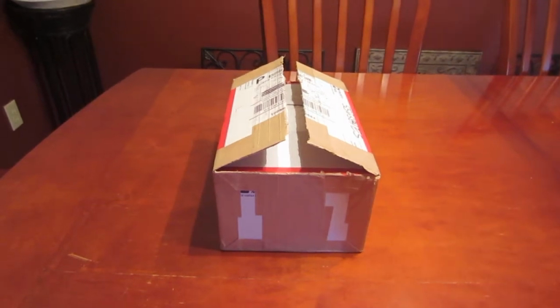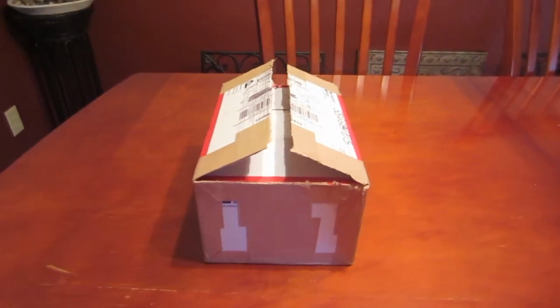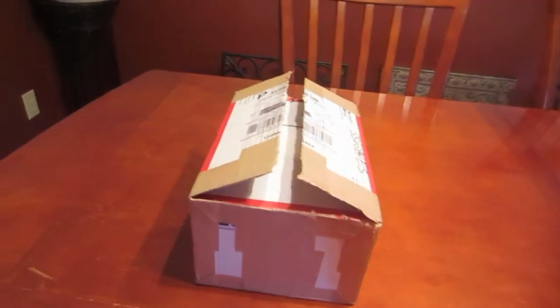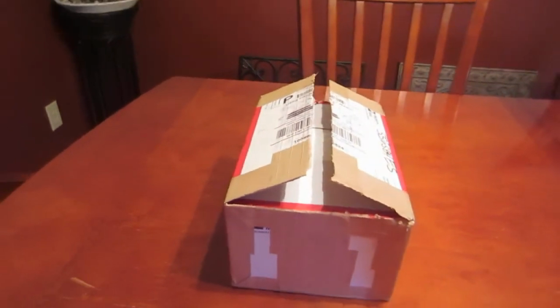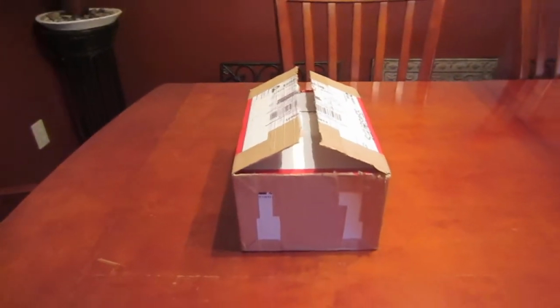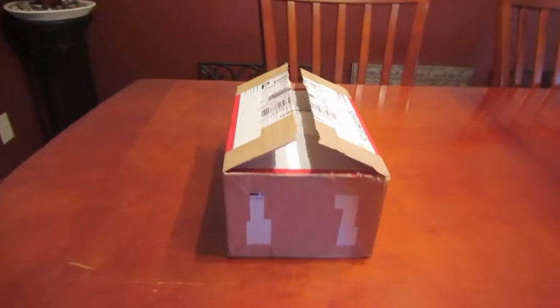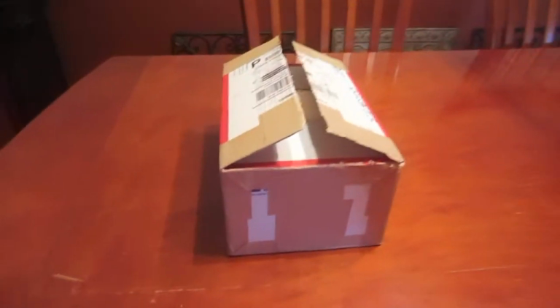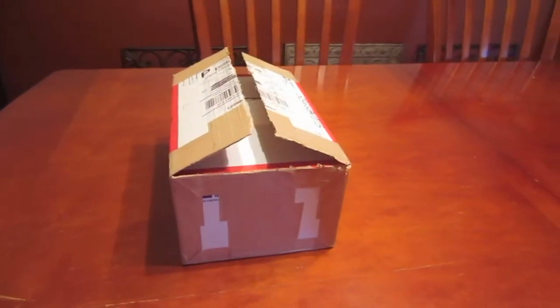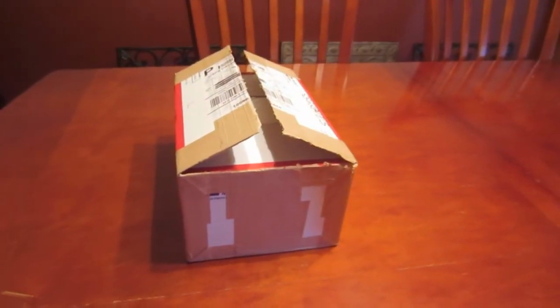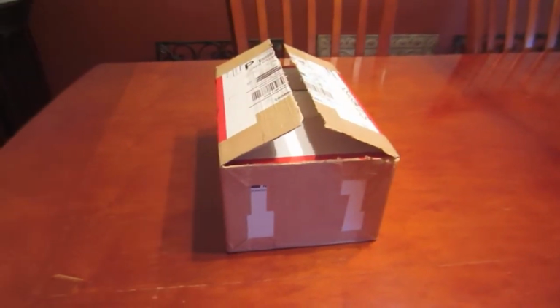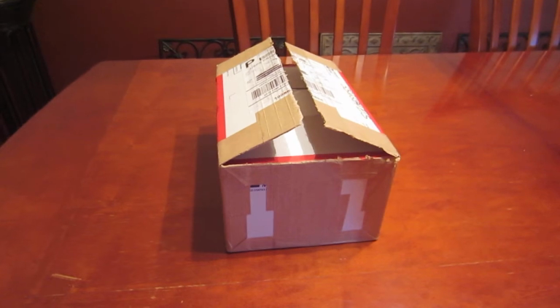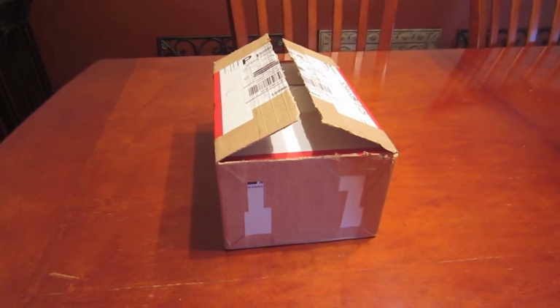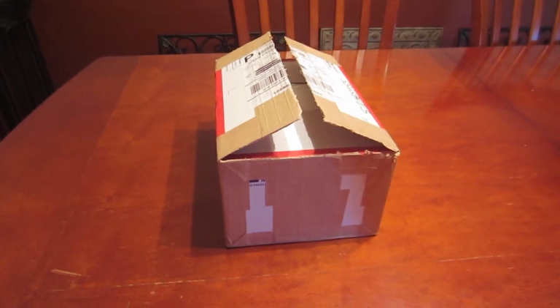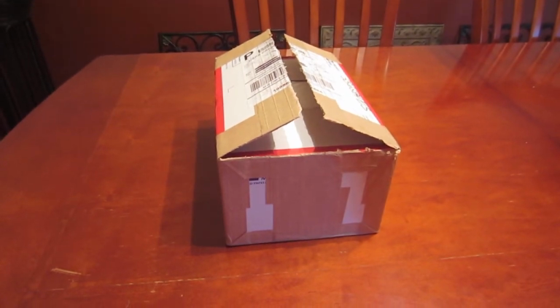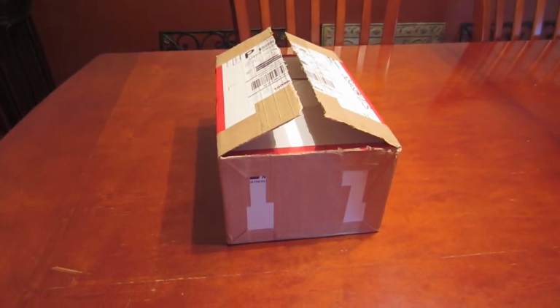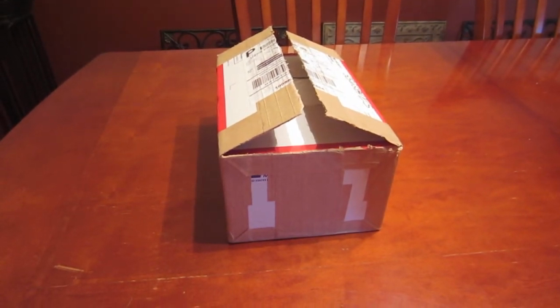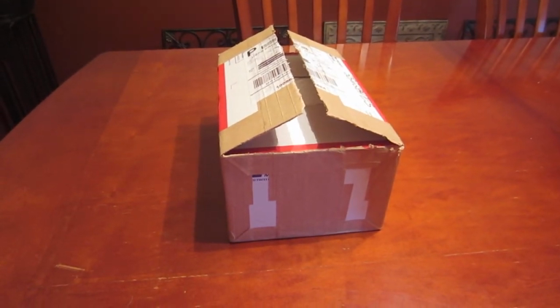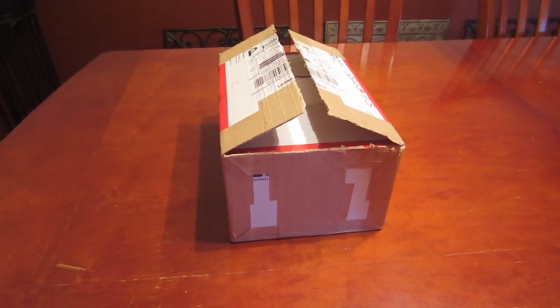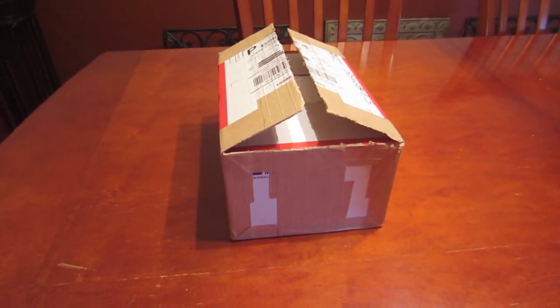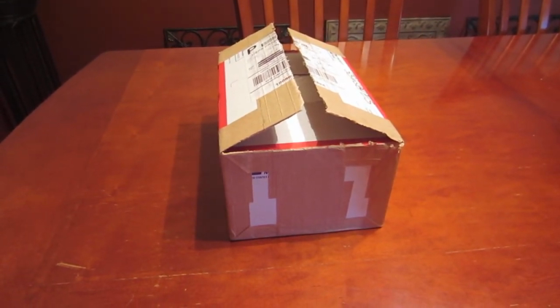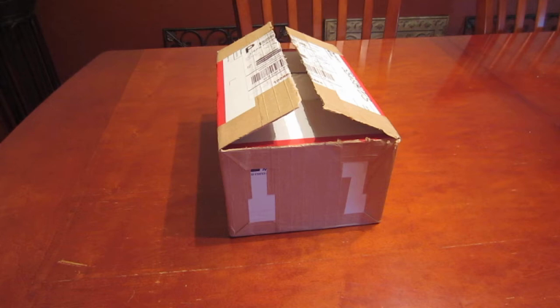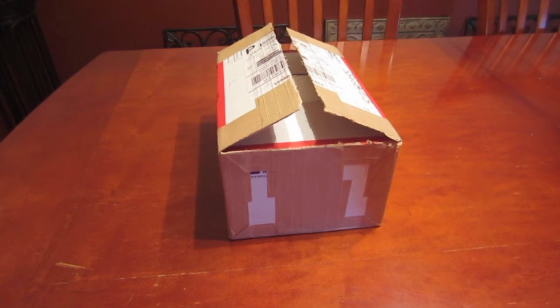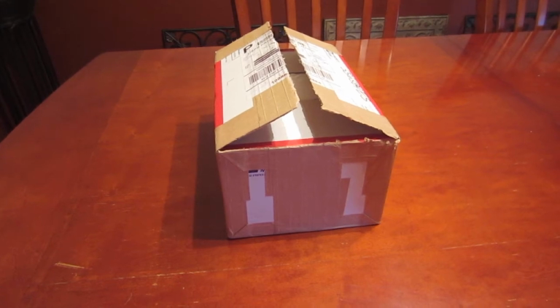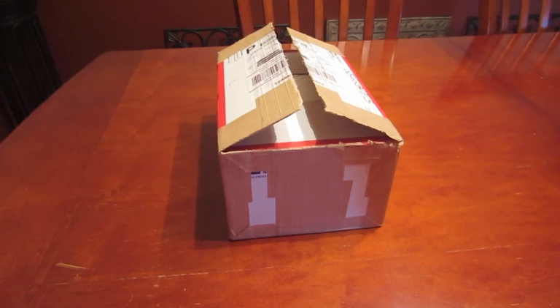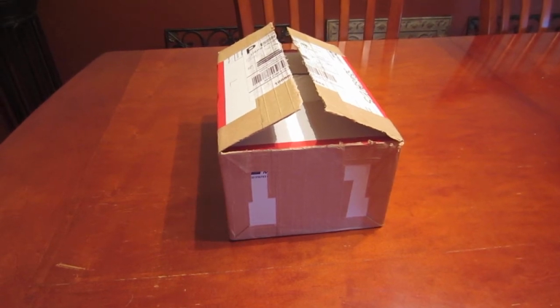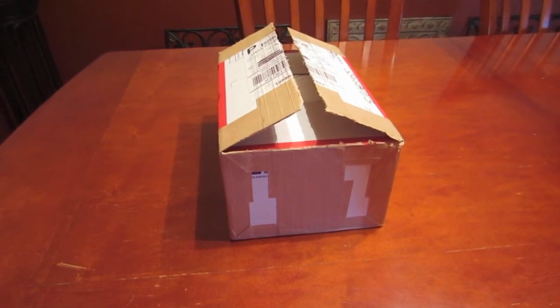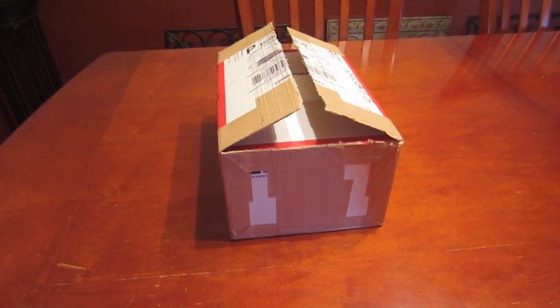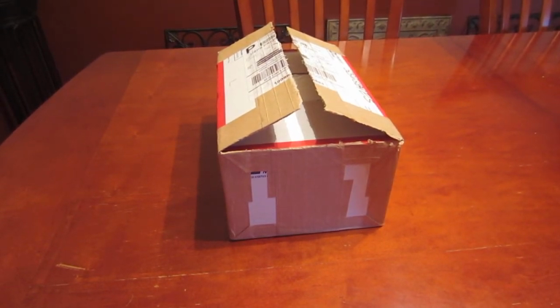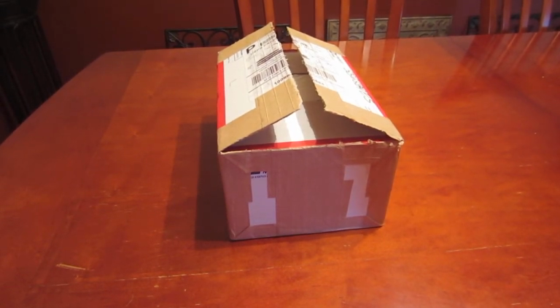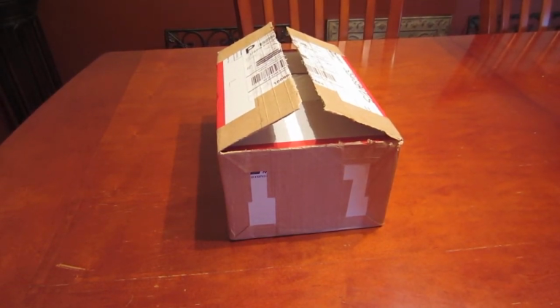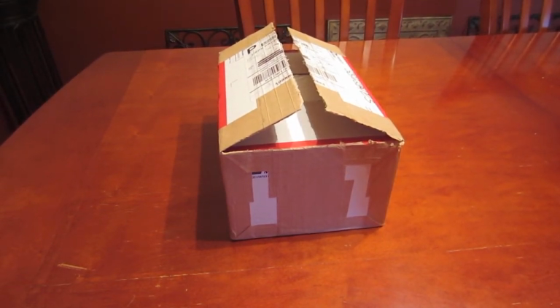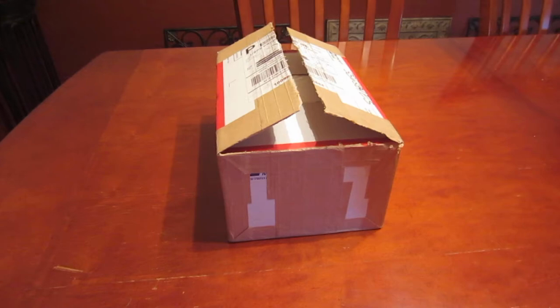What's up YouTube? Silver Slacker here. This is my first video. I just started getting into stacking silver. Since the prices are so low I figured now is the perfect time. Just got in my order from Provident Metals. Let's see what I got.